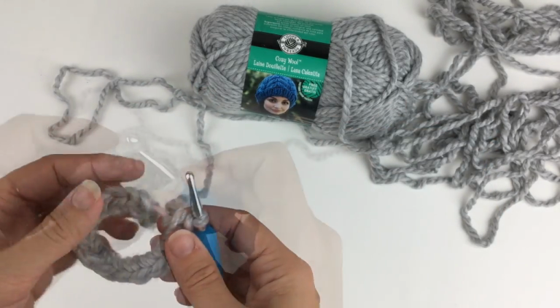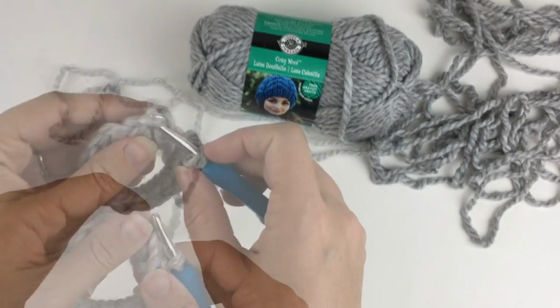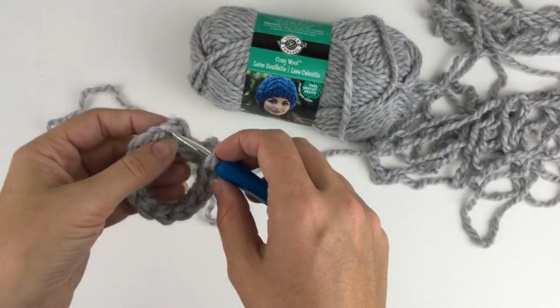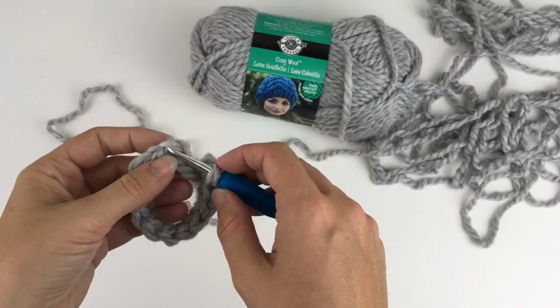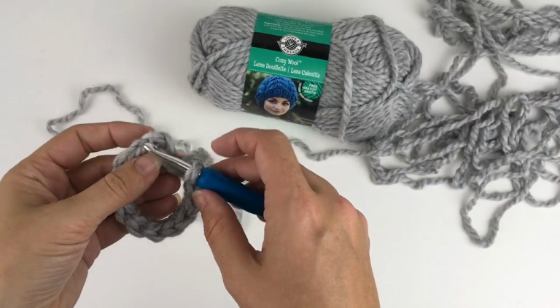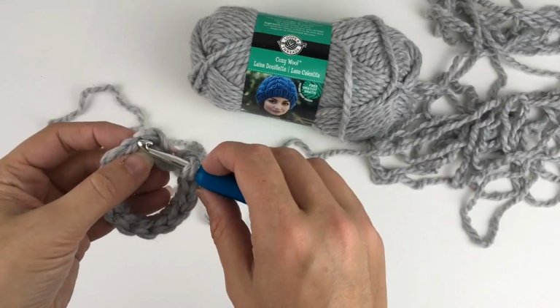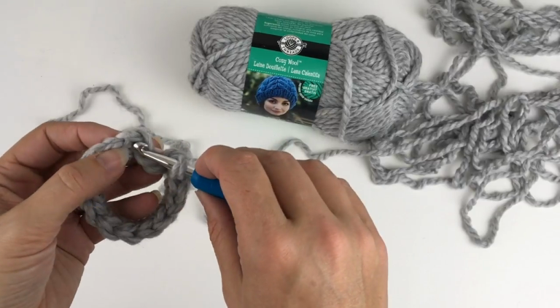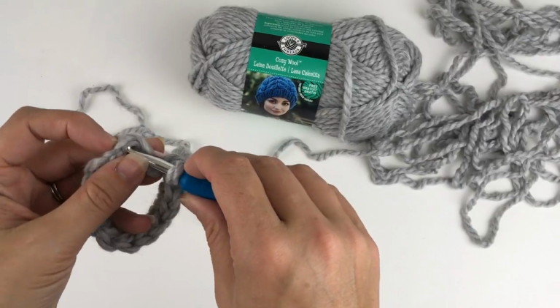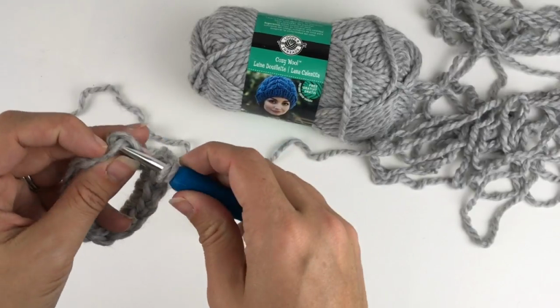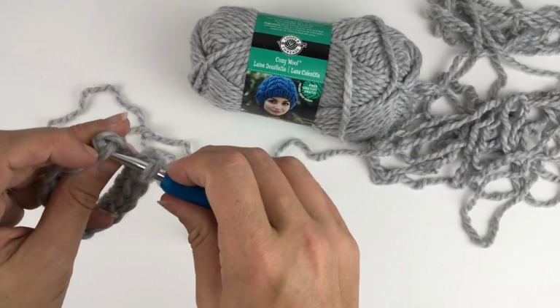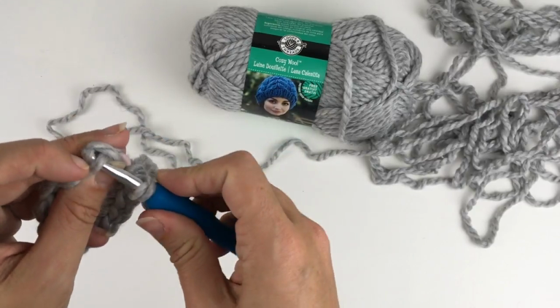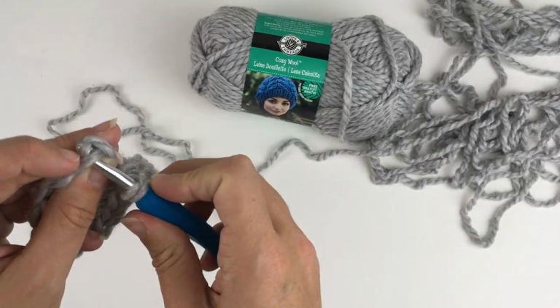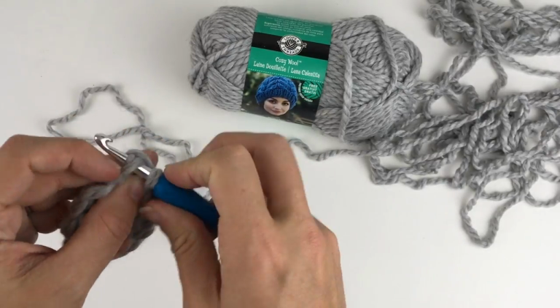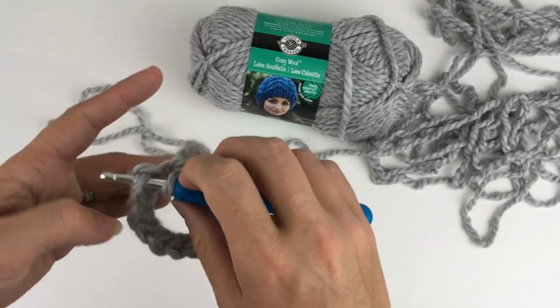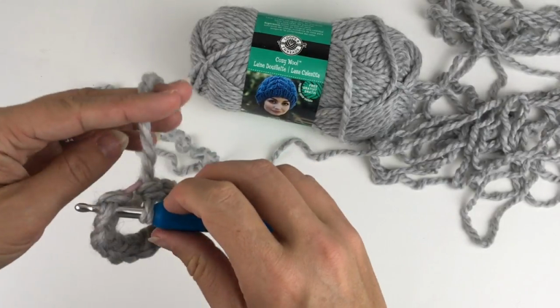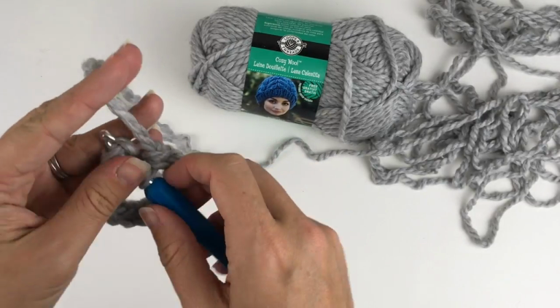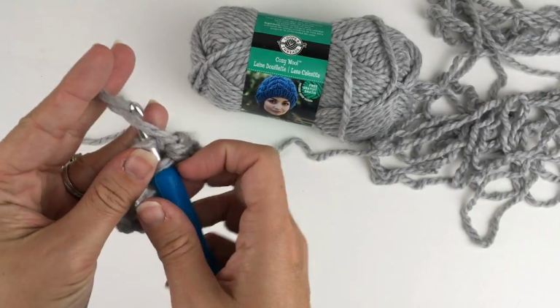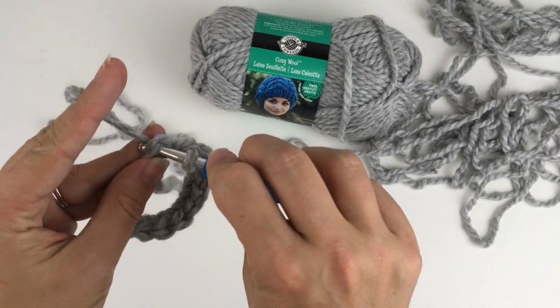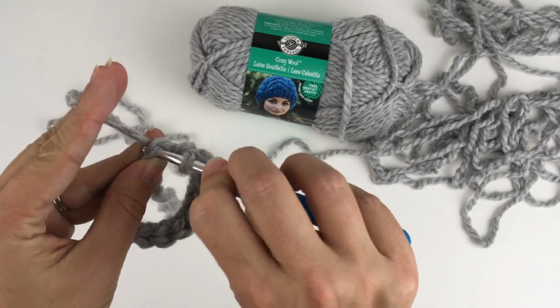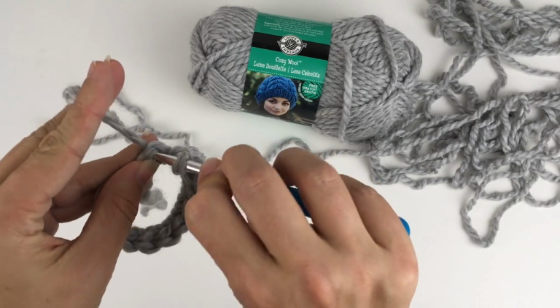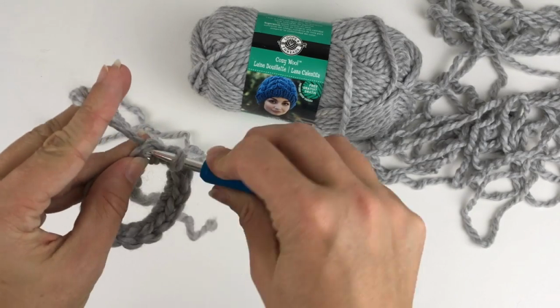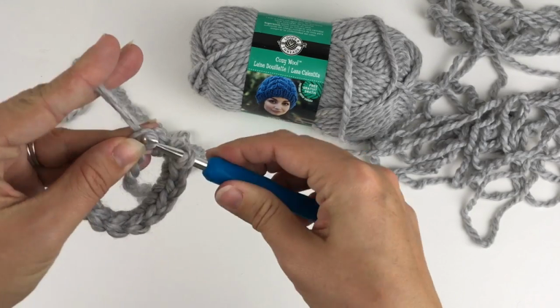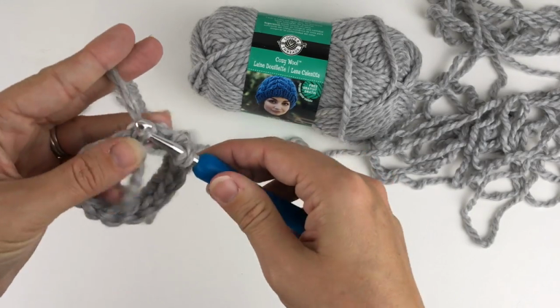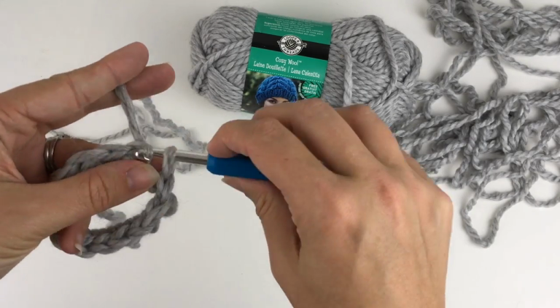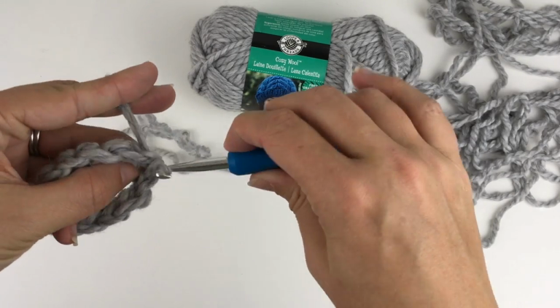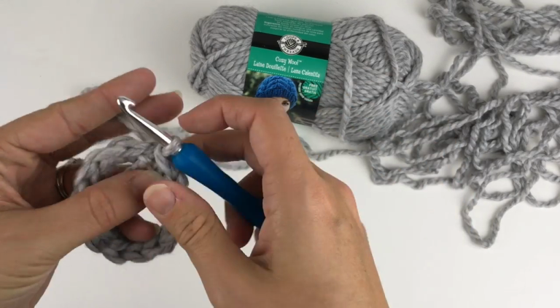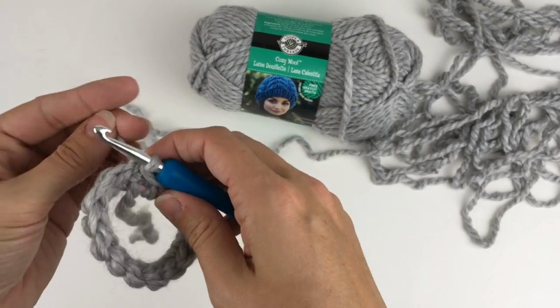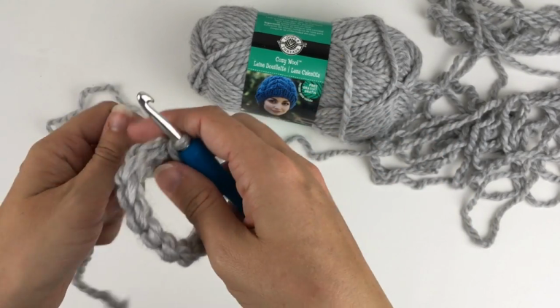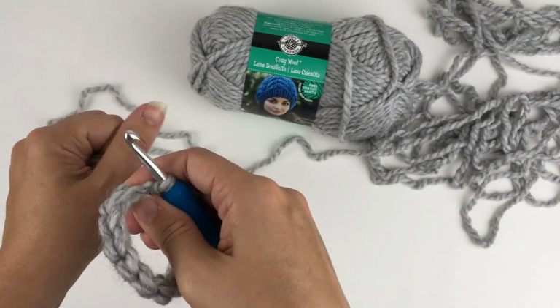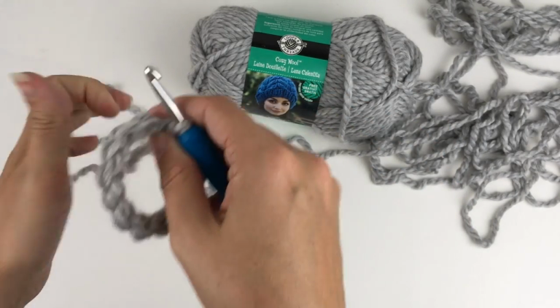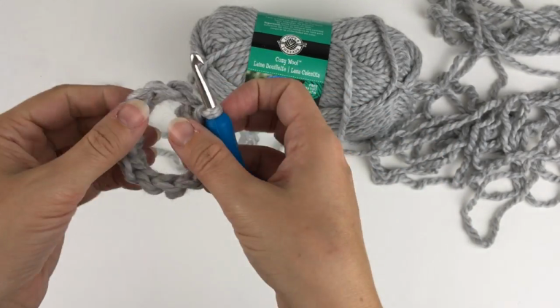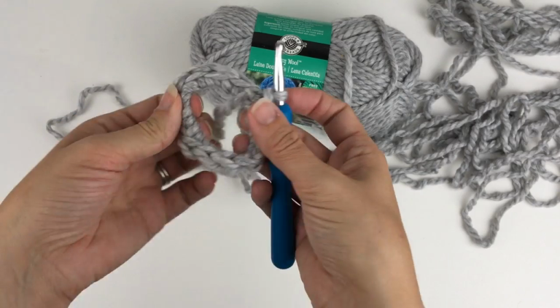Okay, to complete this round, you're going to slip stitch into the first single crochet from that round, through and pull through. There you go.